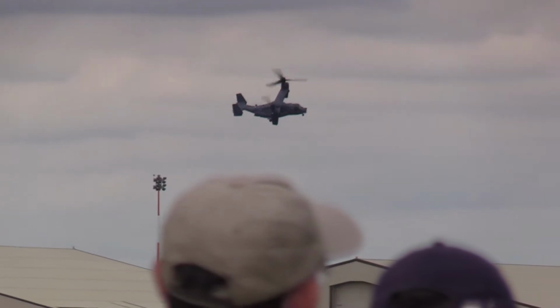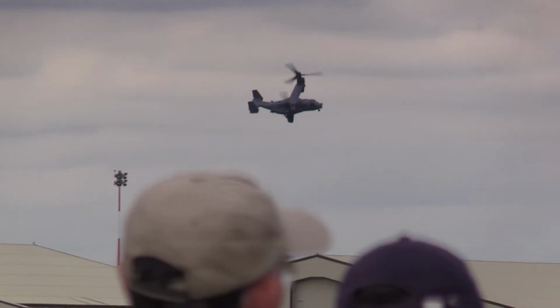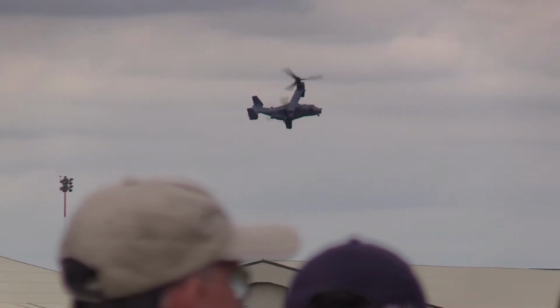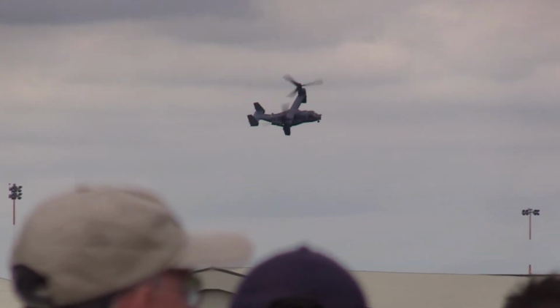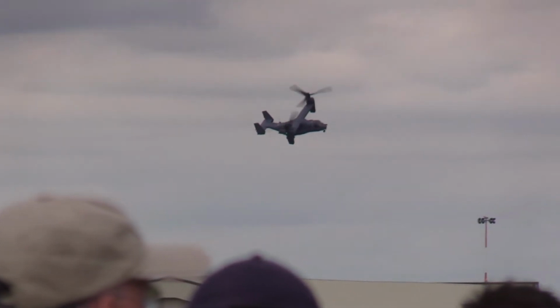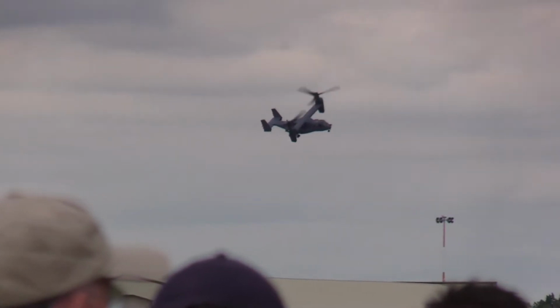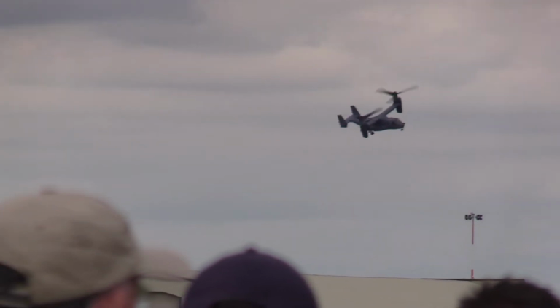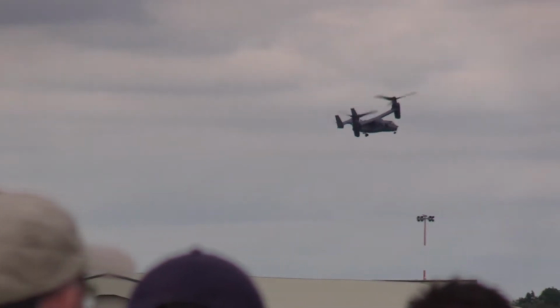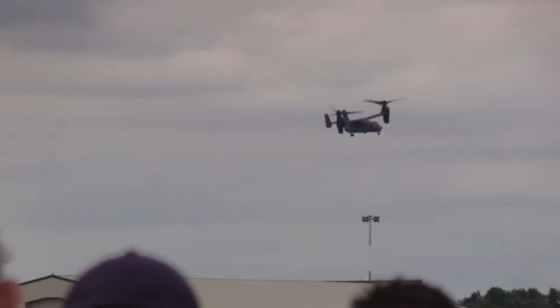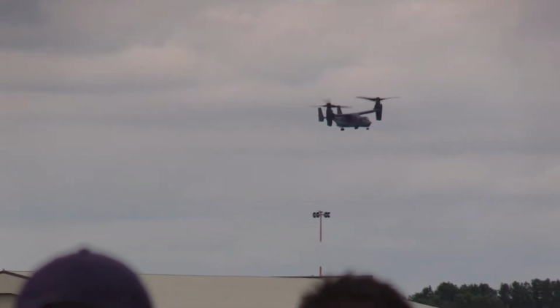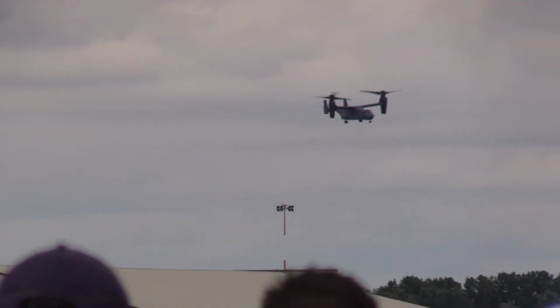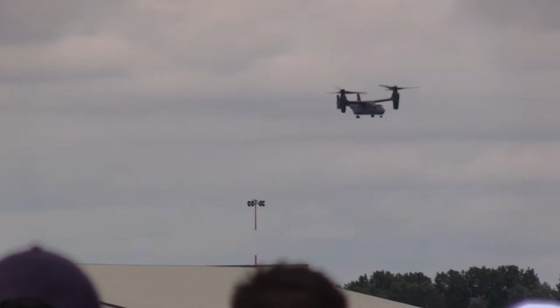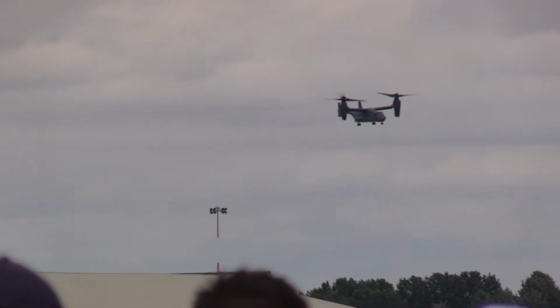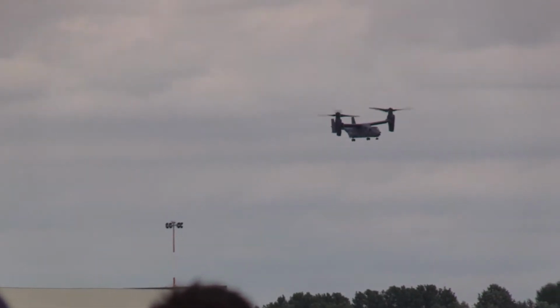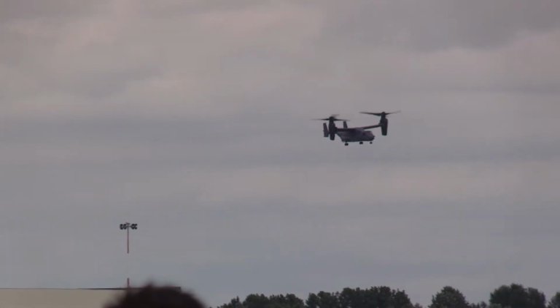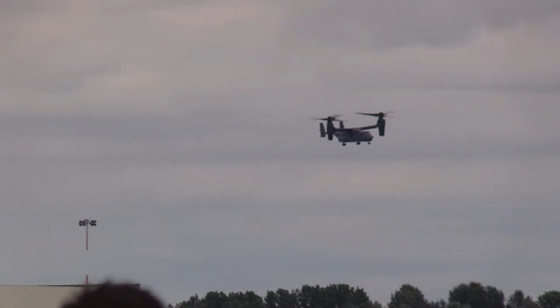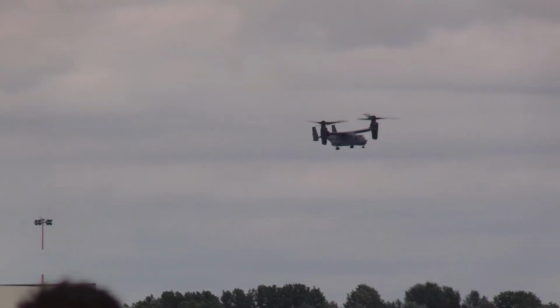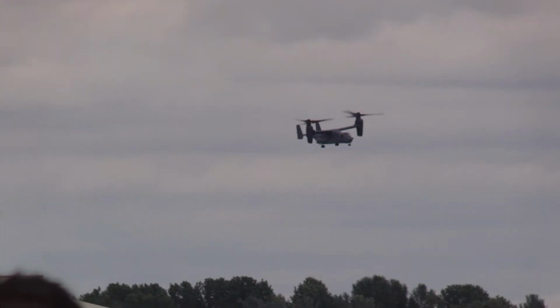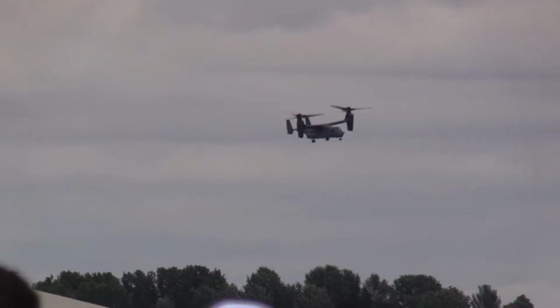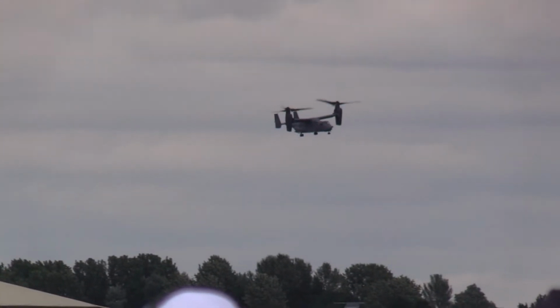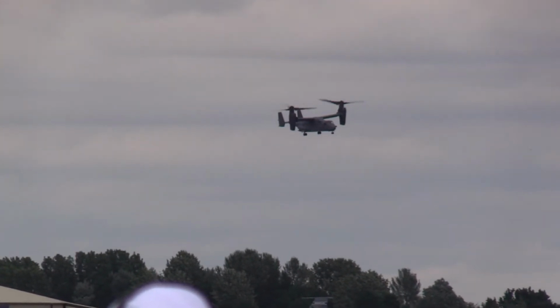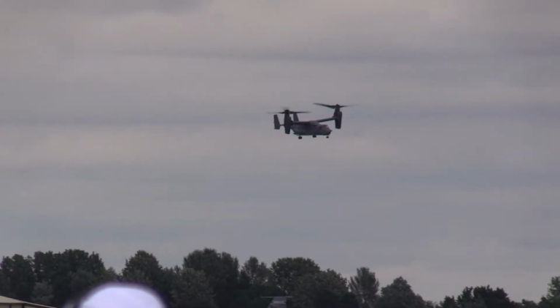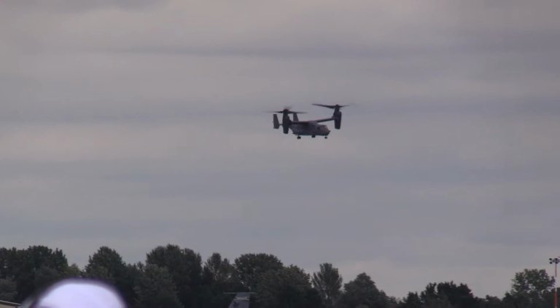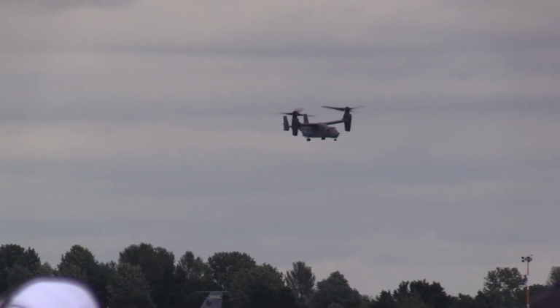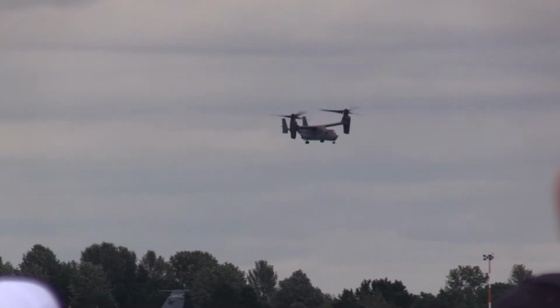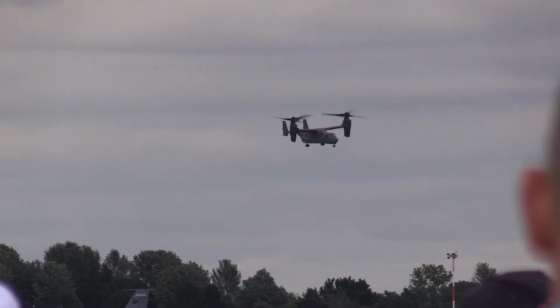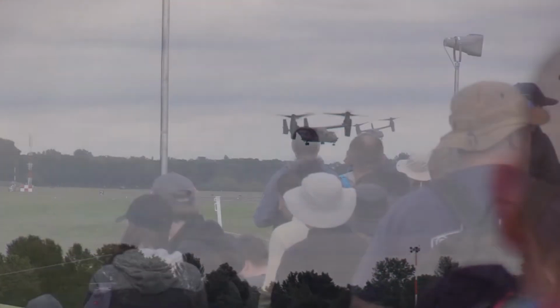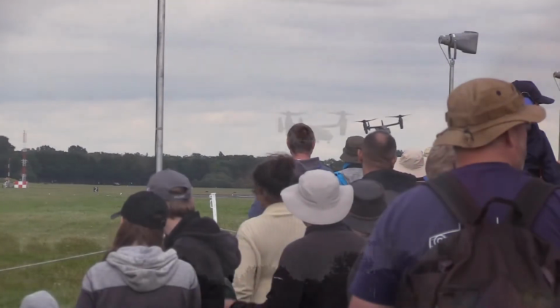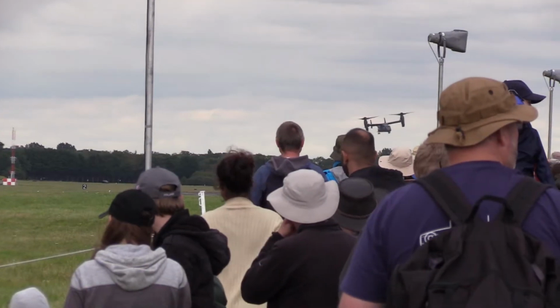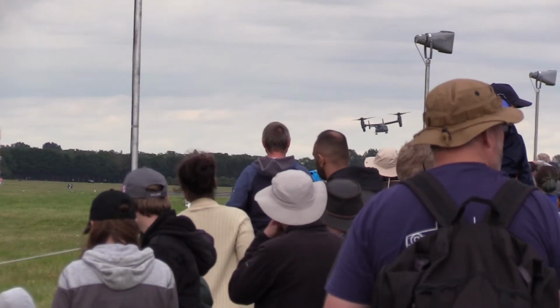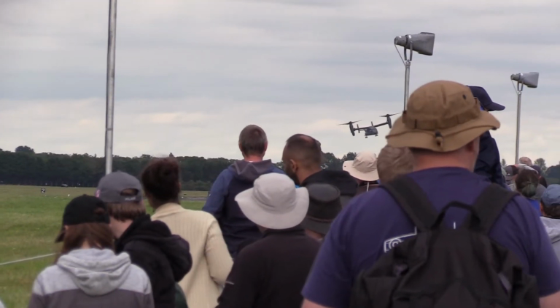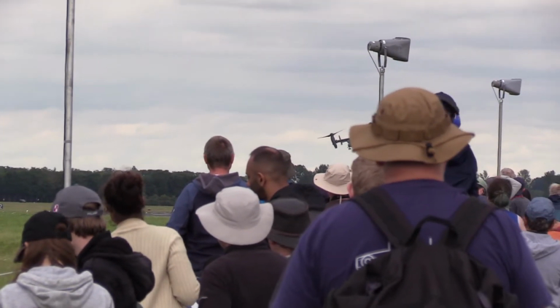It first came into service in MV-22B form with the U.S. Marine Corps, and the first combat deployment of Marine Corps Ospreys took place in Iraq in 2007, then into a hostile zone in Helmand province.